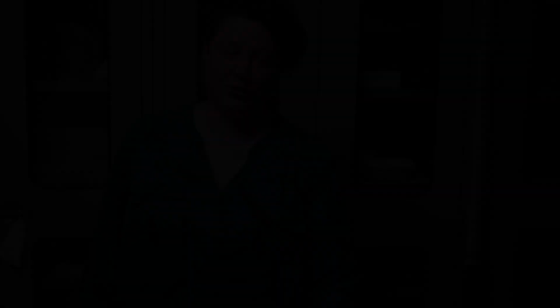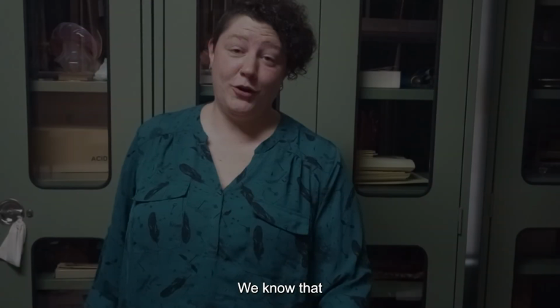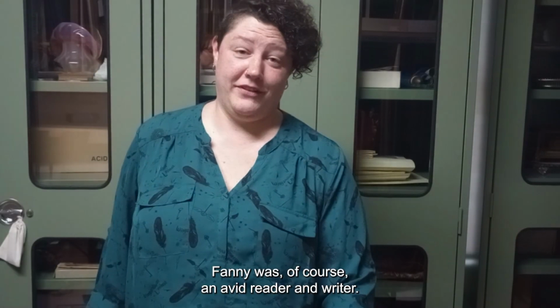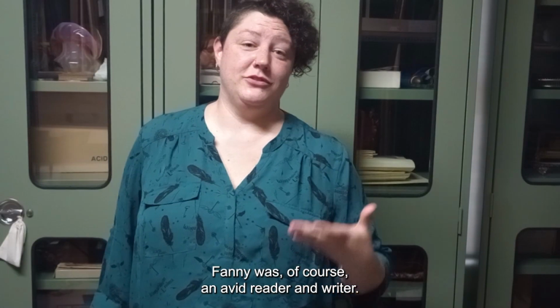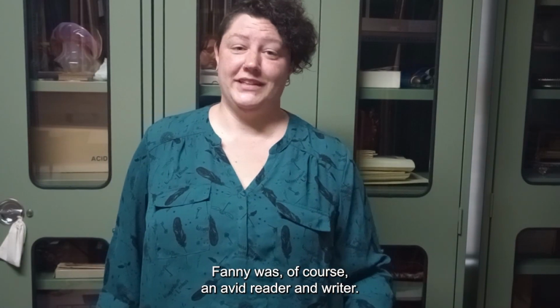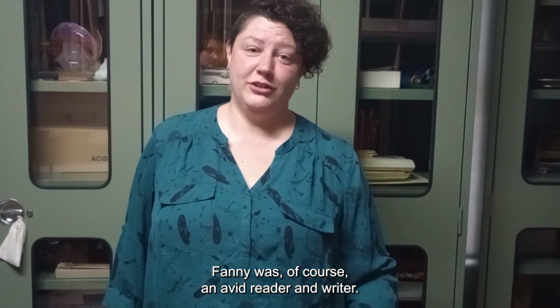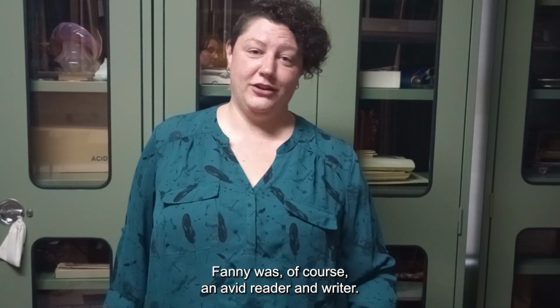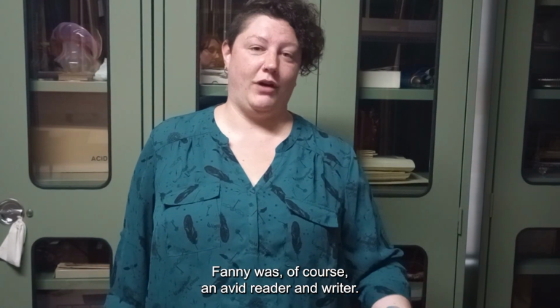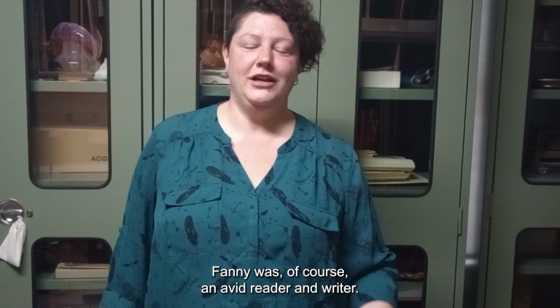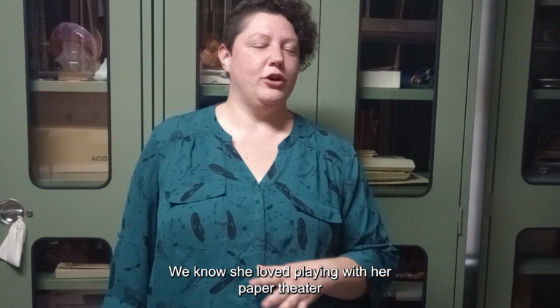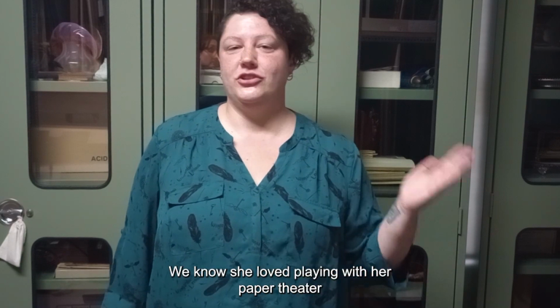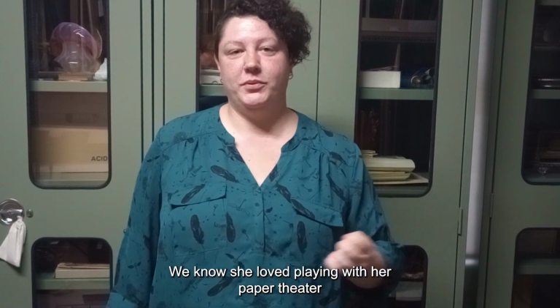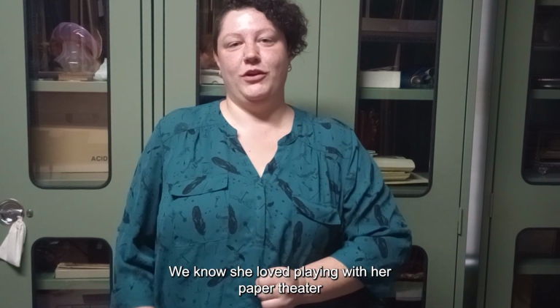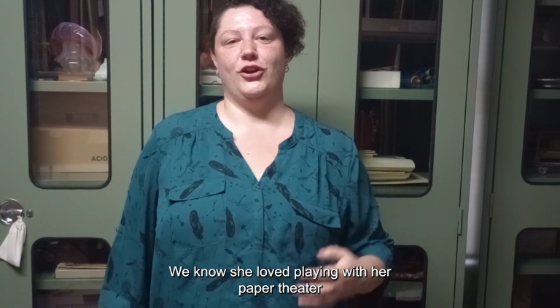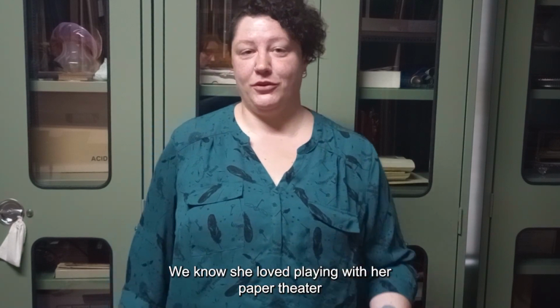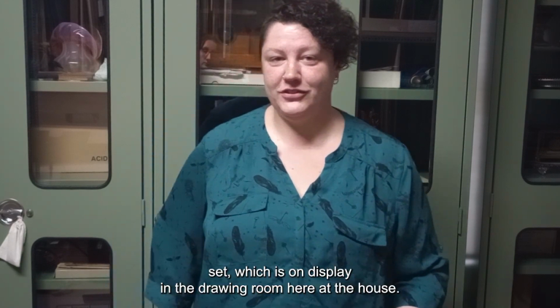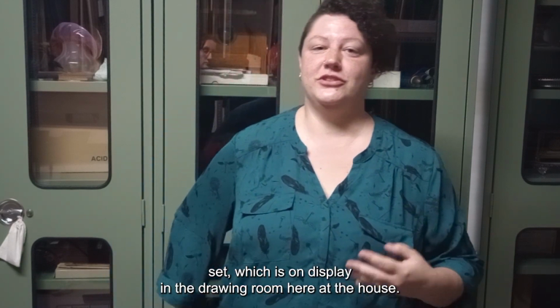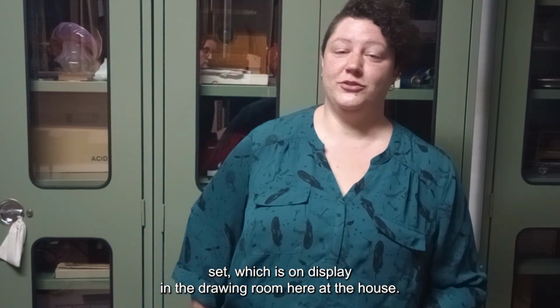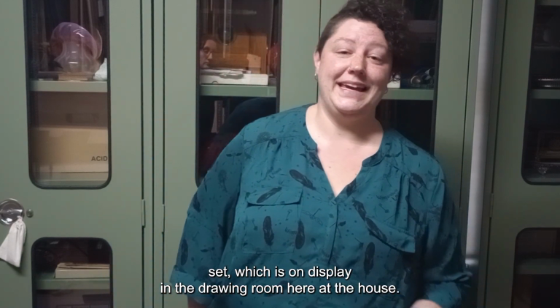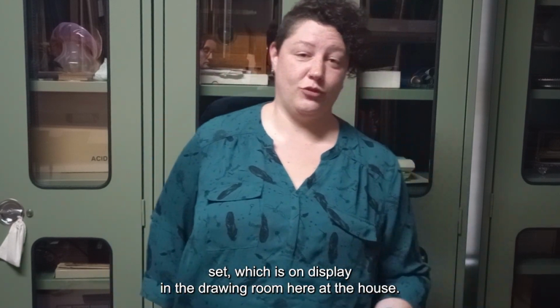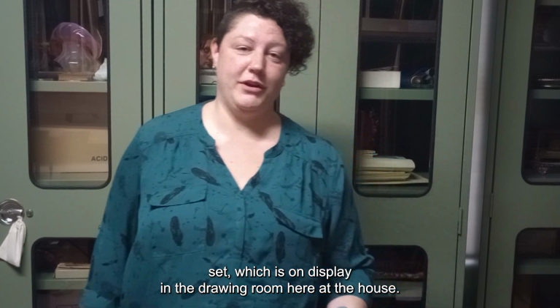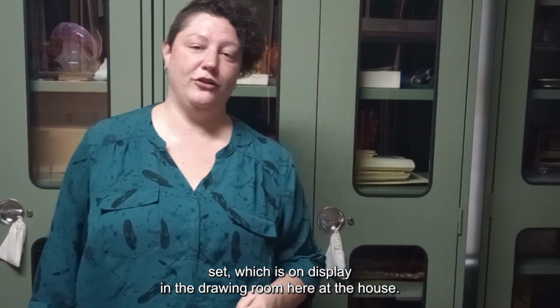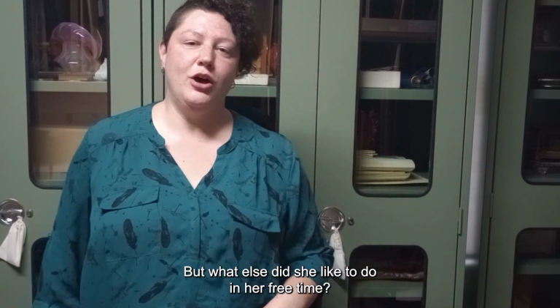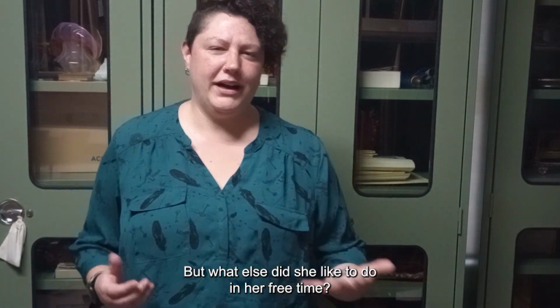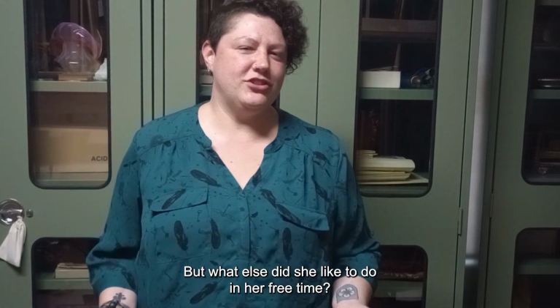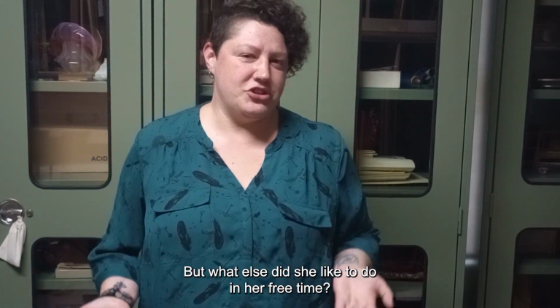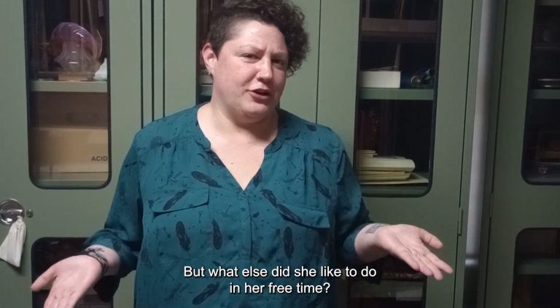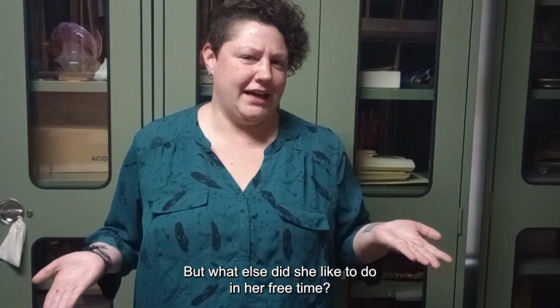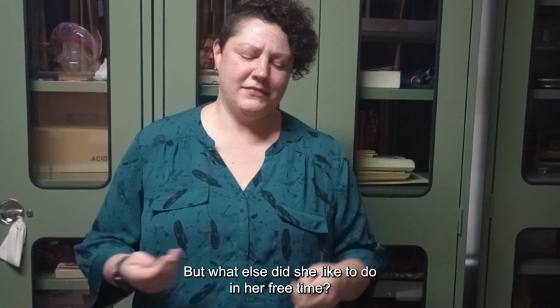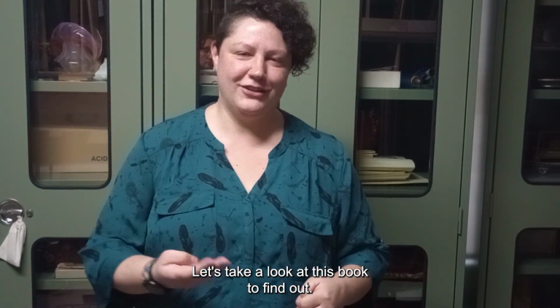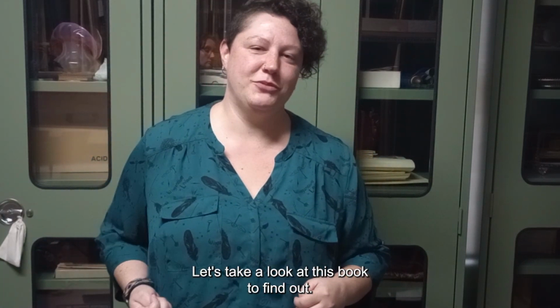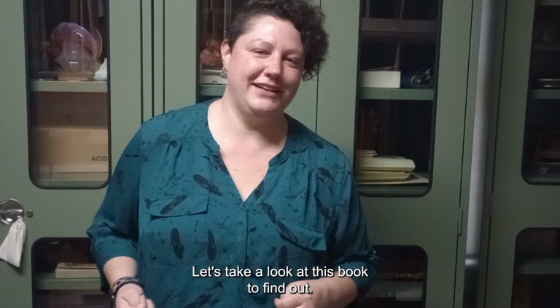We know that Fanny was of course an avid reader and writer. We know she loved playing with her paper theater set, which is on display in the drawing room here at the house. But what else did she like to do in her free time? Let's take a look at this book to find out.